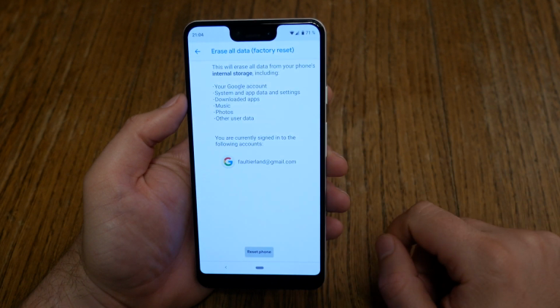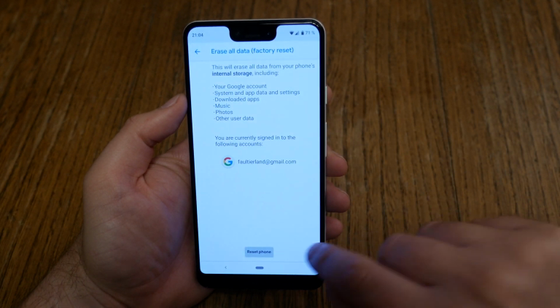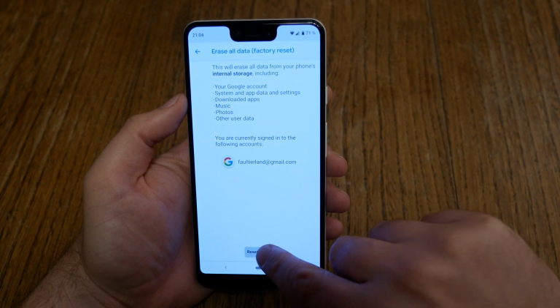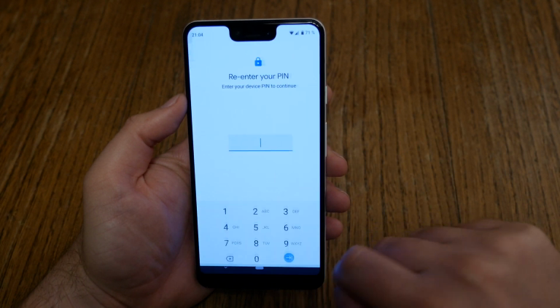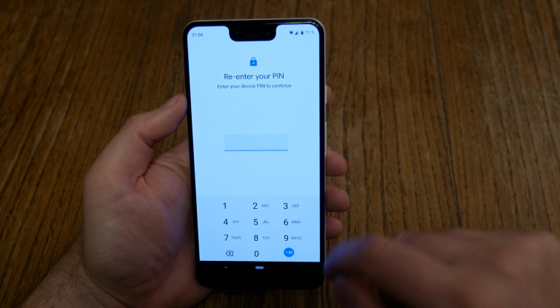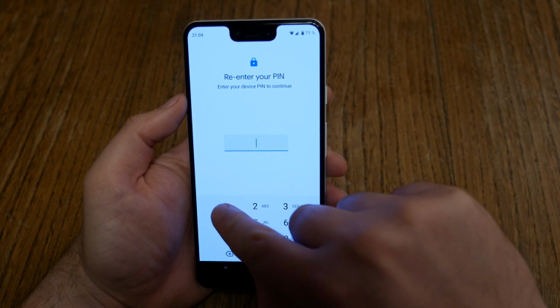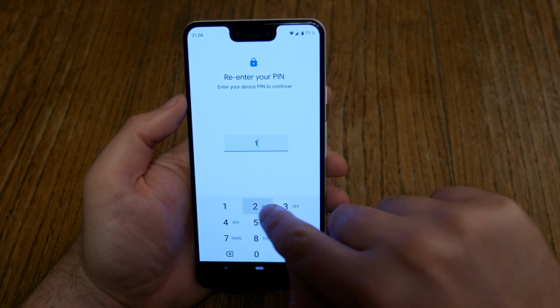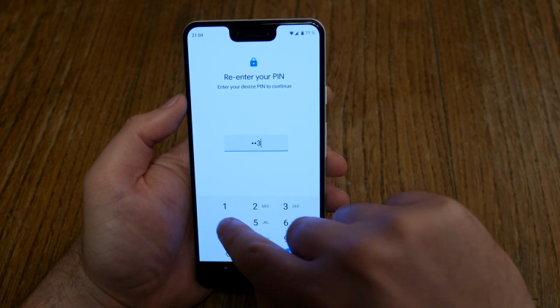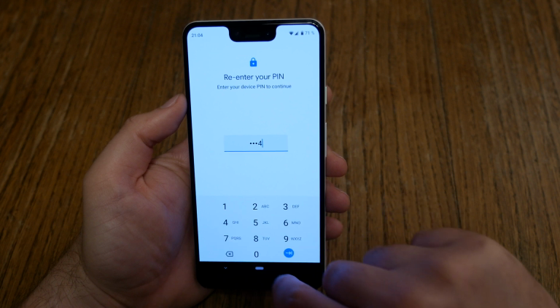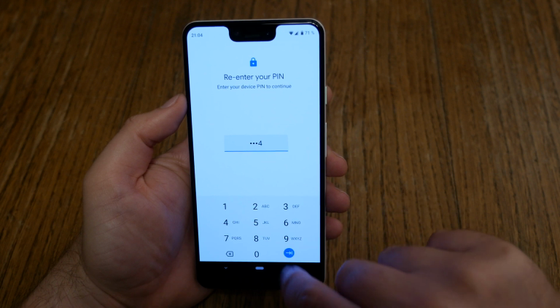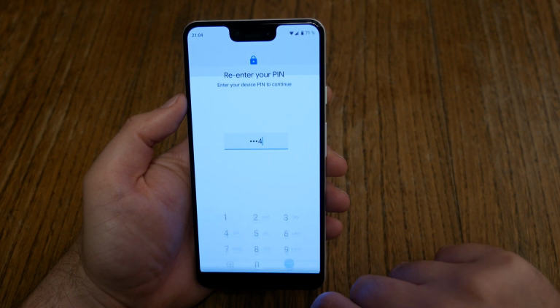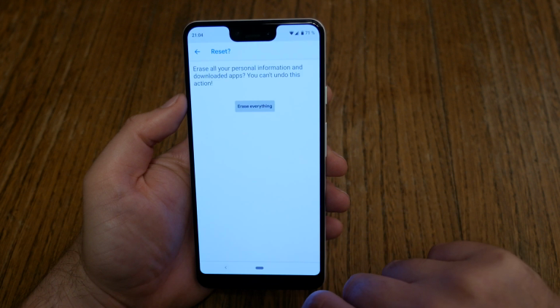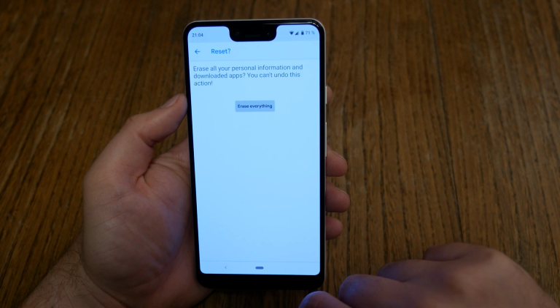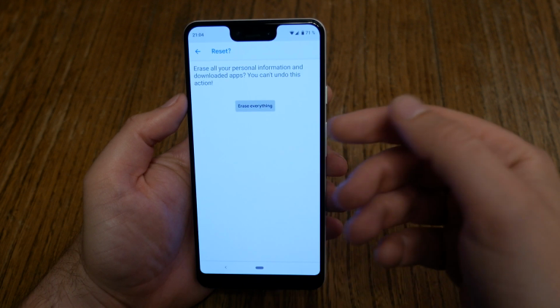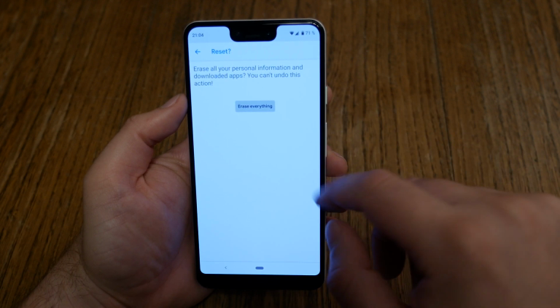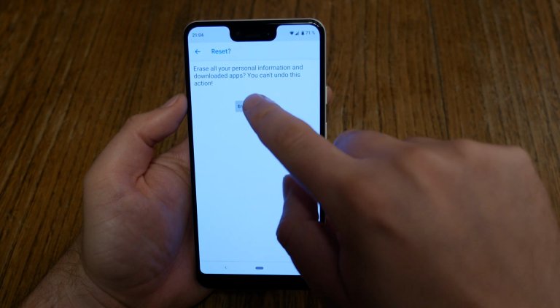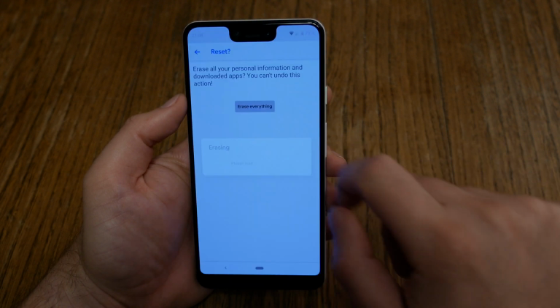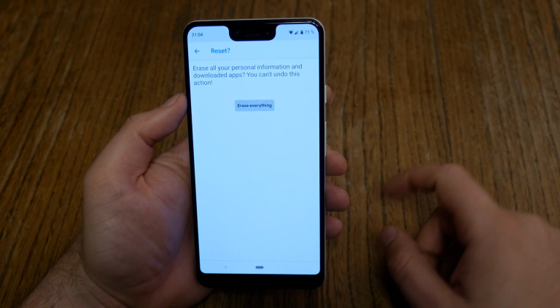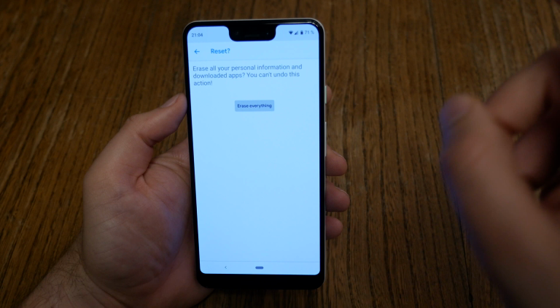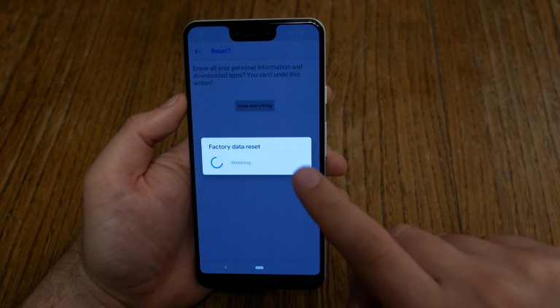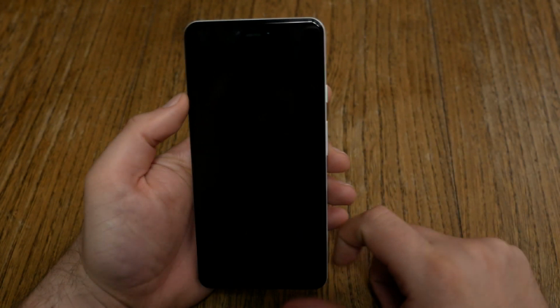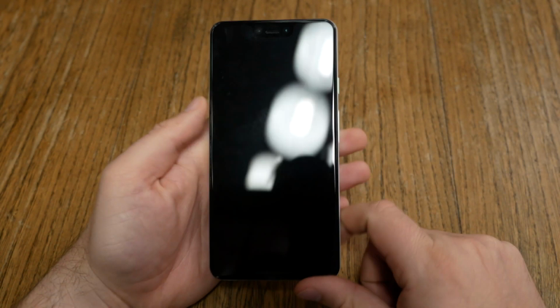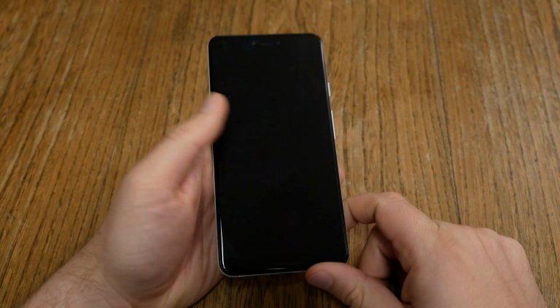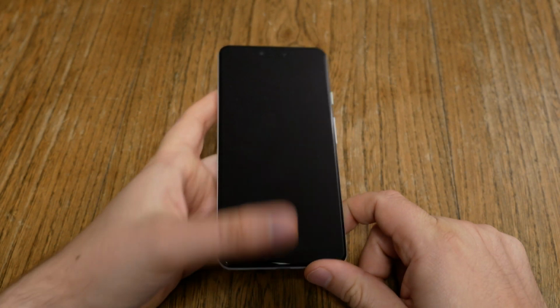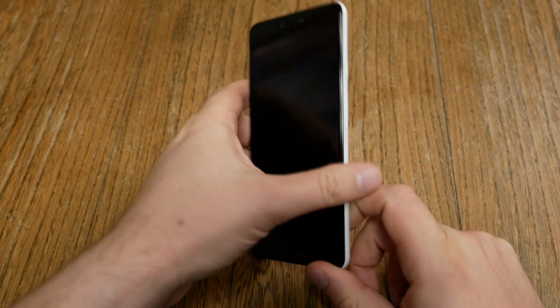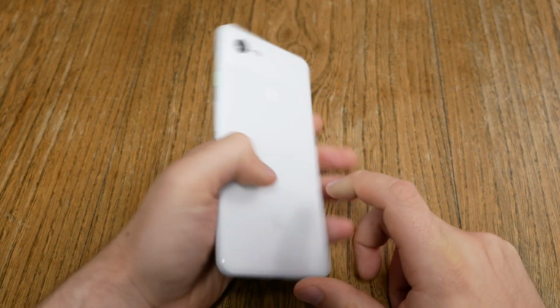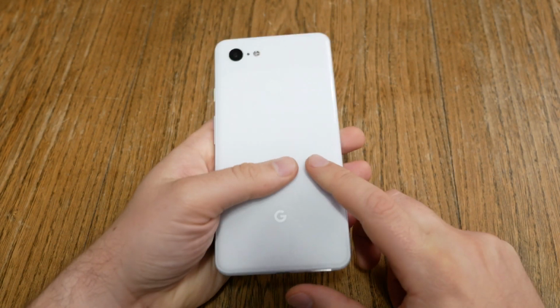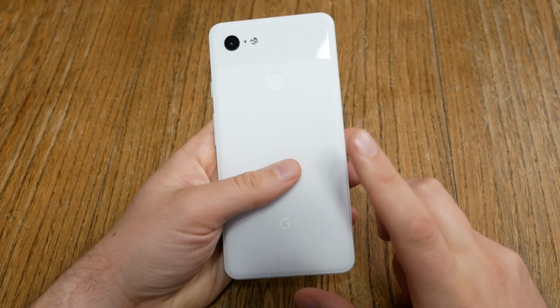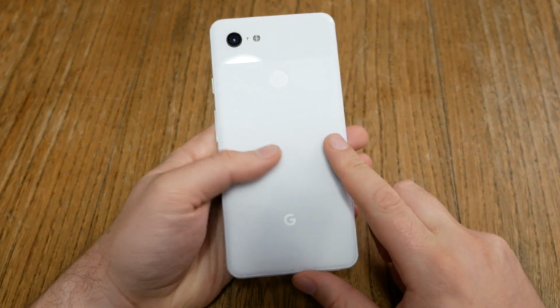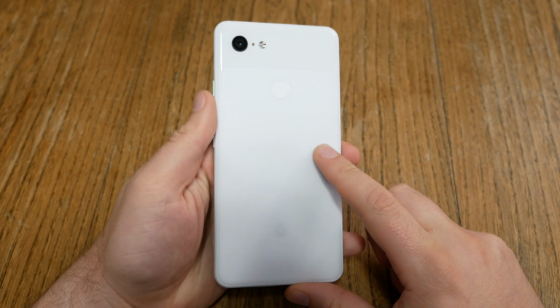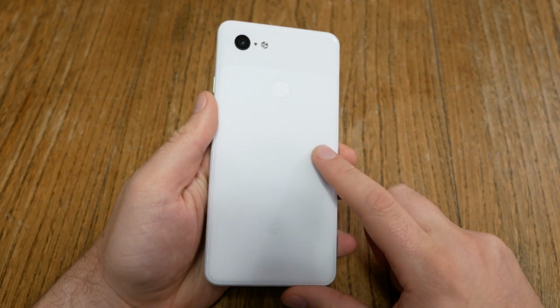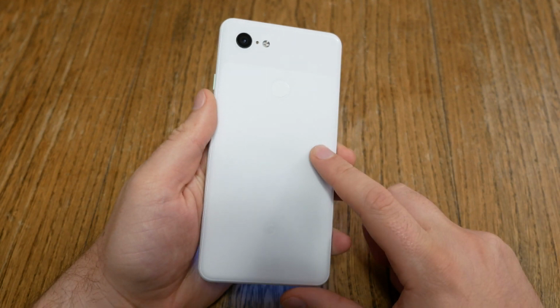Then confirm it. Enter your PIN and confirm it again. The device will reboot a couple of times and everything that's on this phone will be deleted.